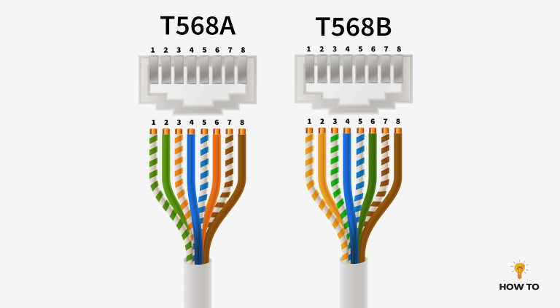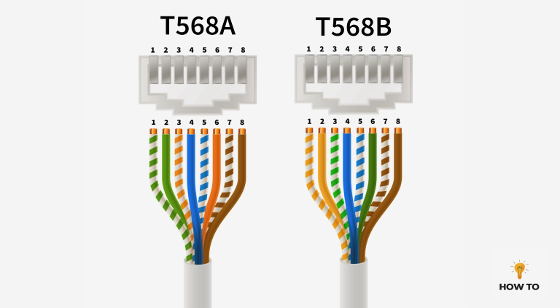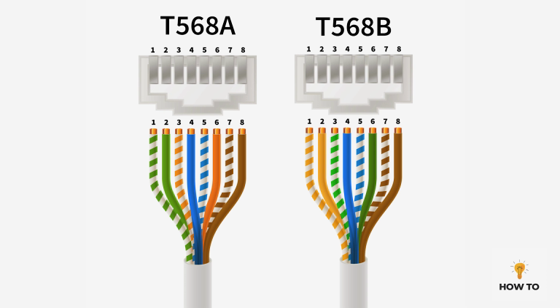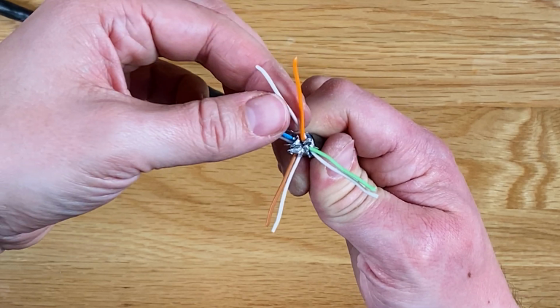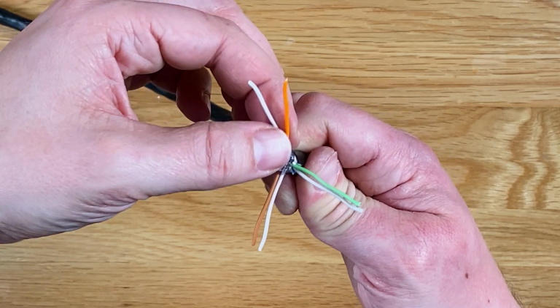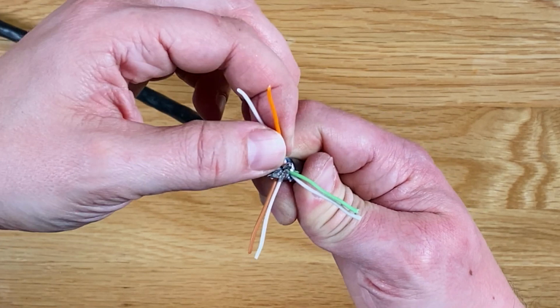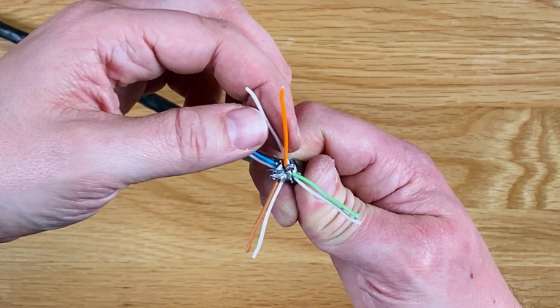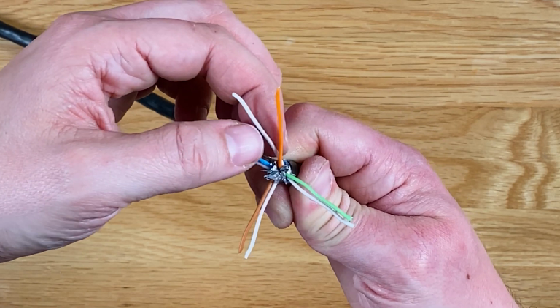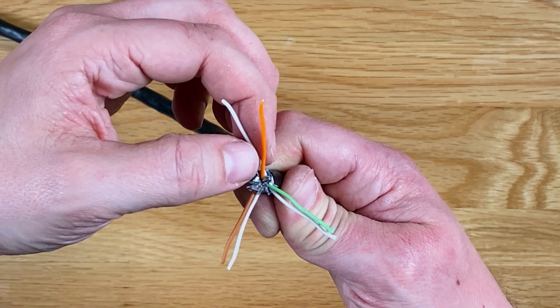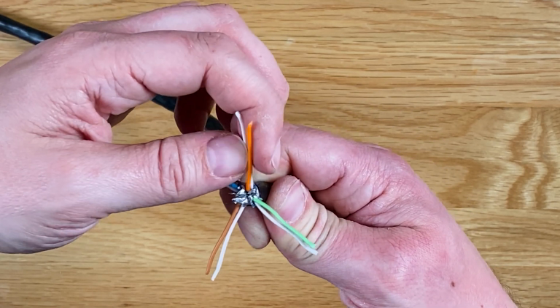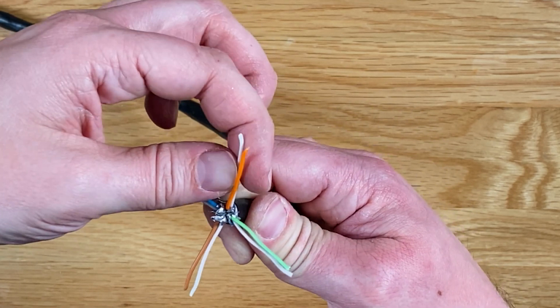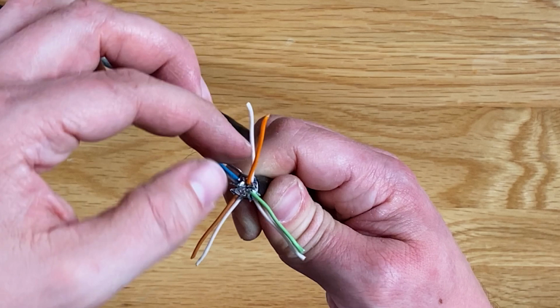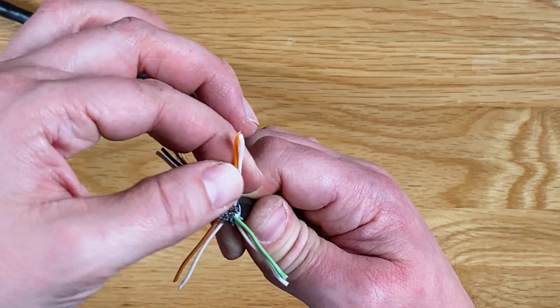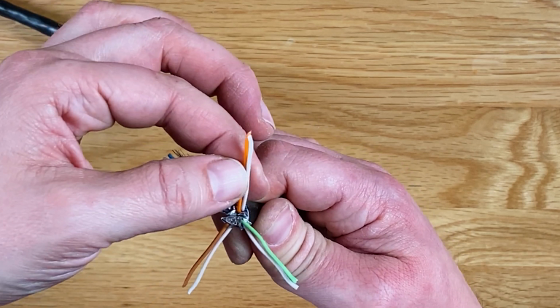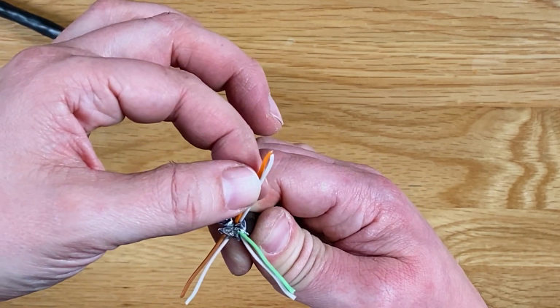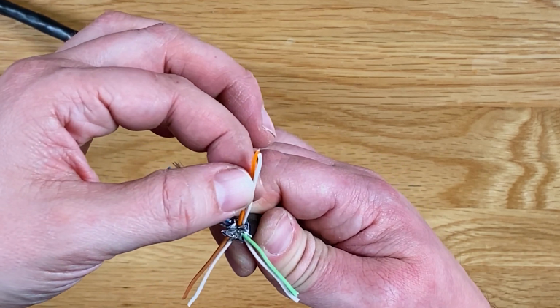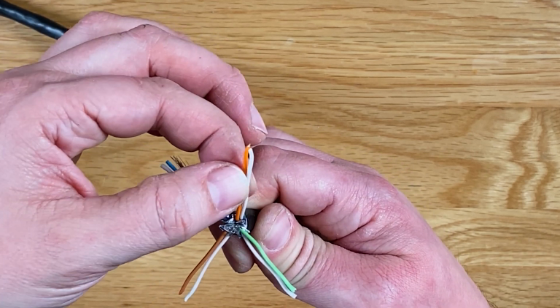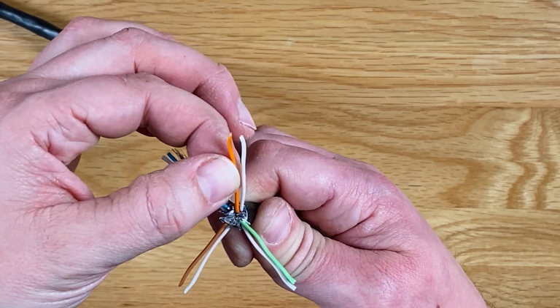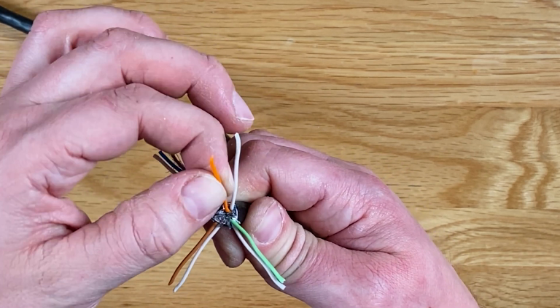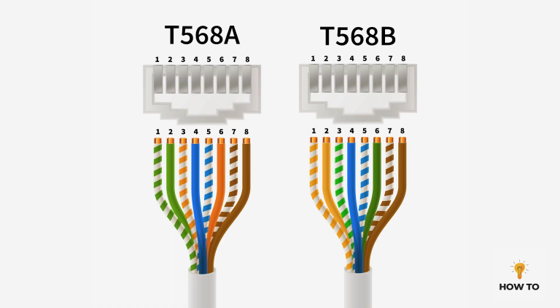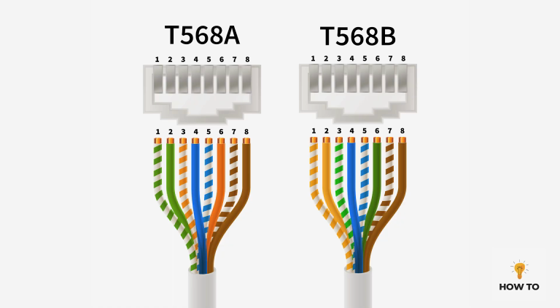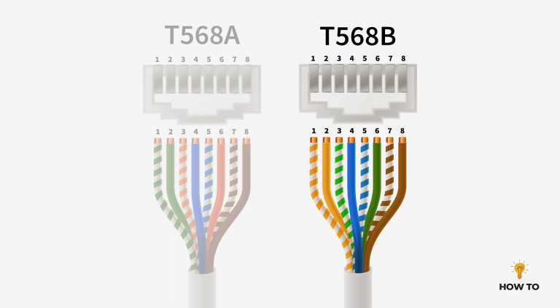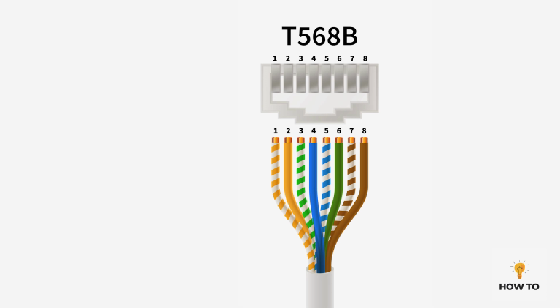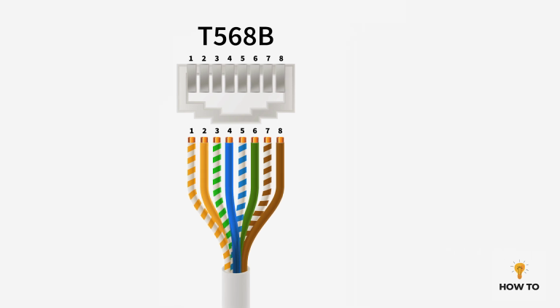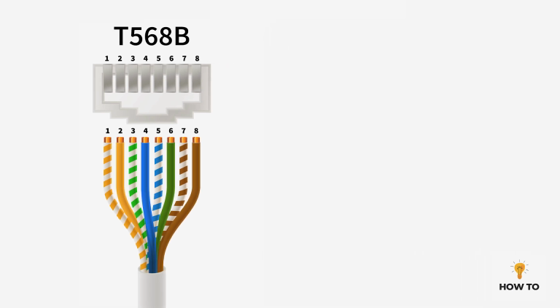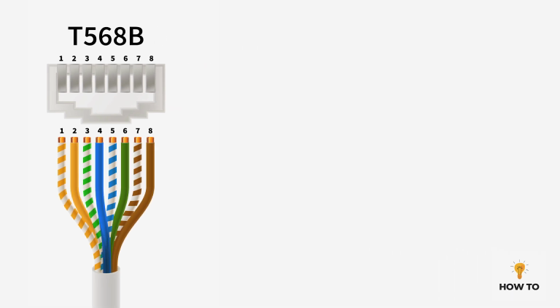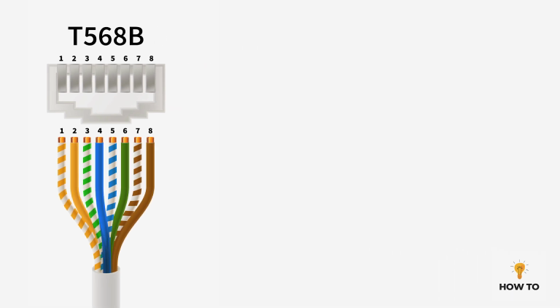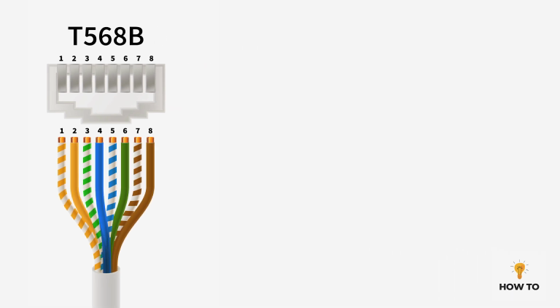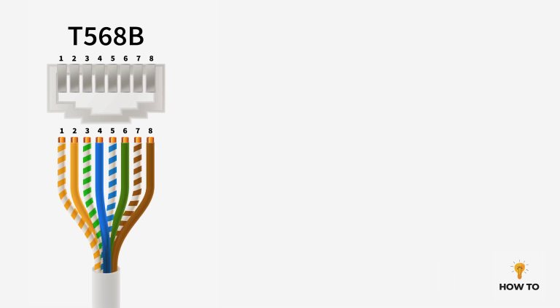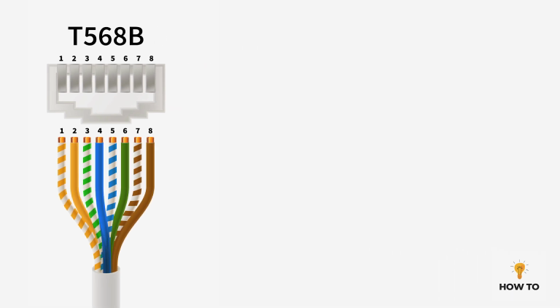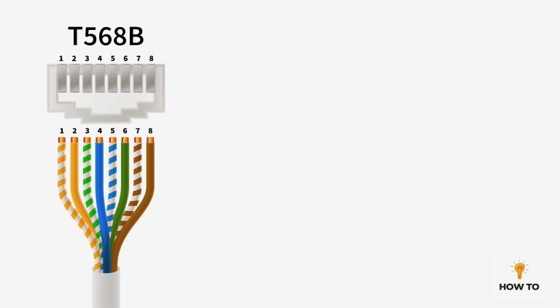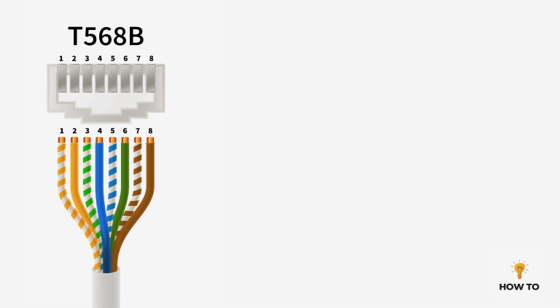It doesn't really matter which standard you use as long as you use the same variation at each end of the cable. If you're making cable or replacing a connector as part of a bigger network, it's best to establish what standard is already in use so you can match it. I'm going to use T568B as it's quite widely used and all of my other cables are configured this way.